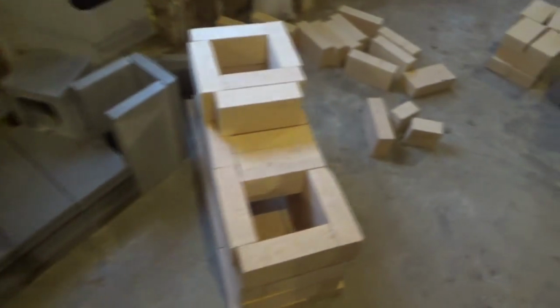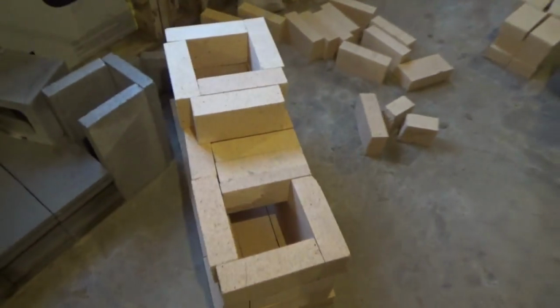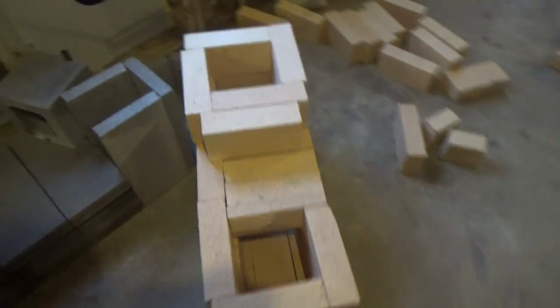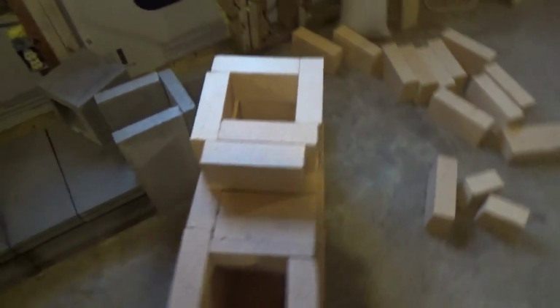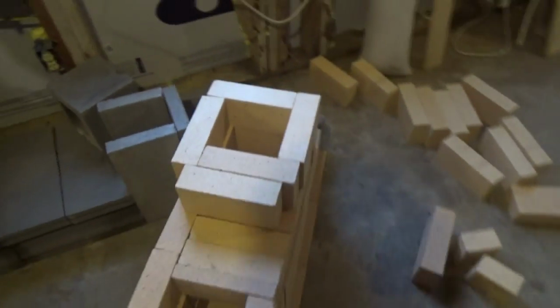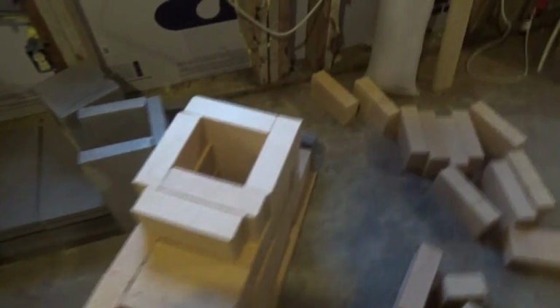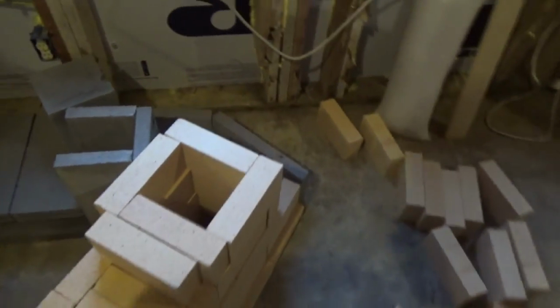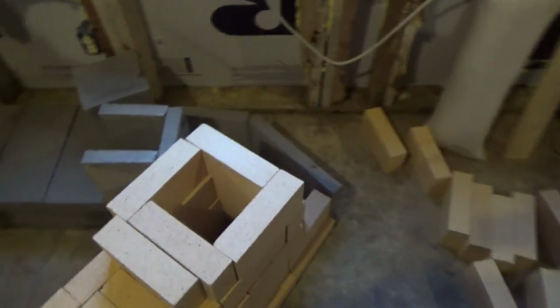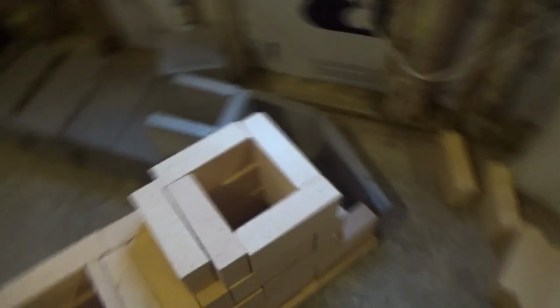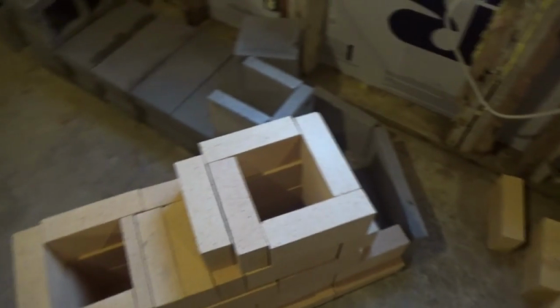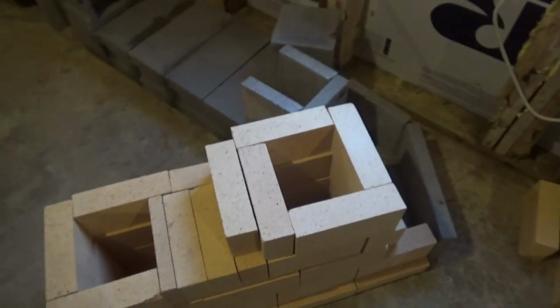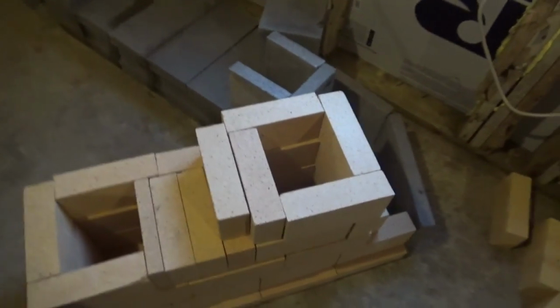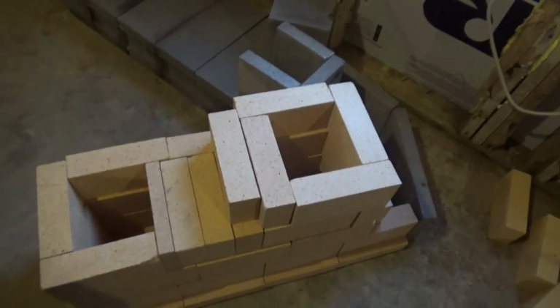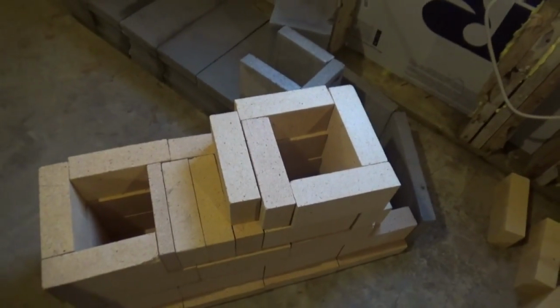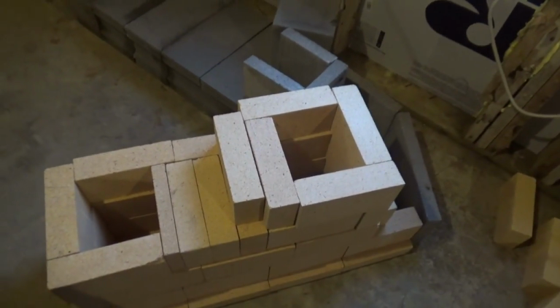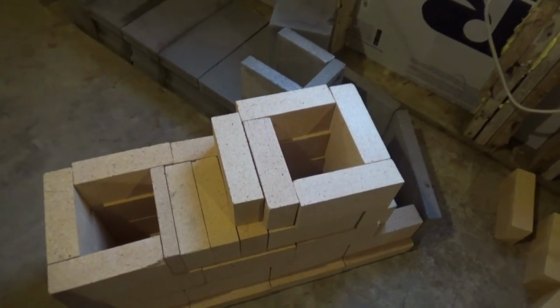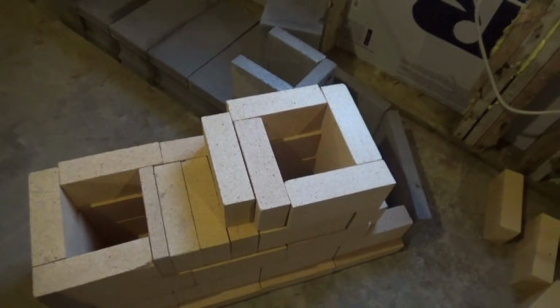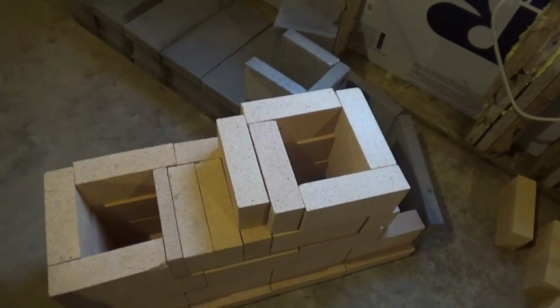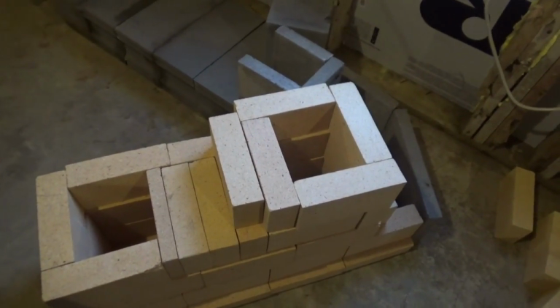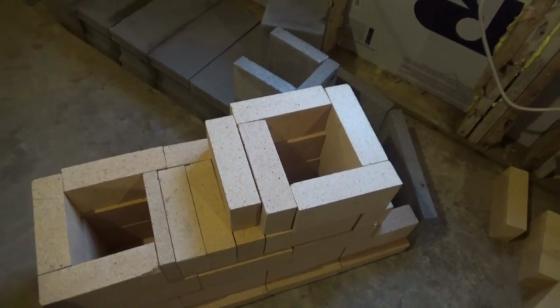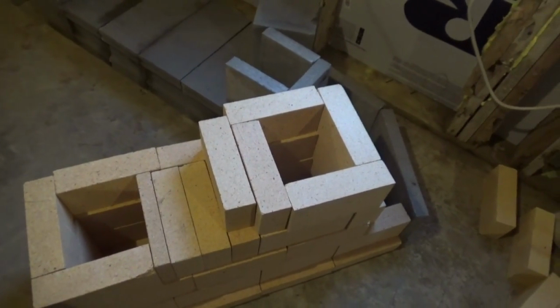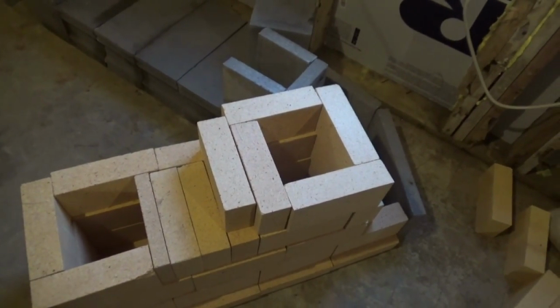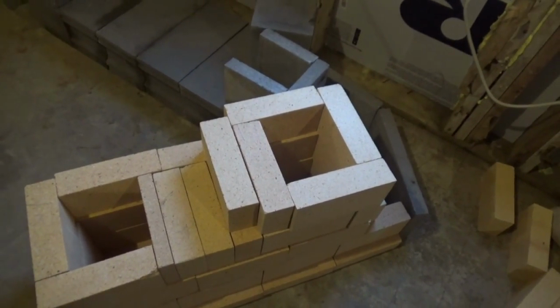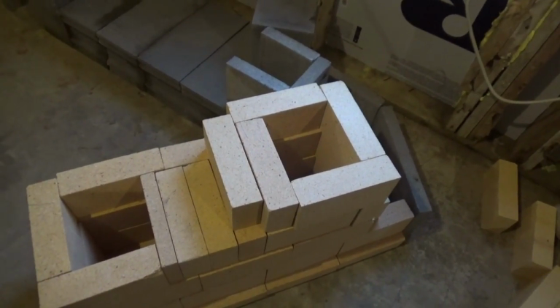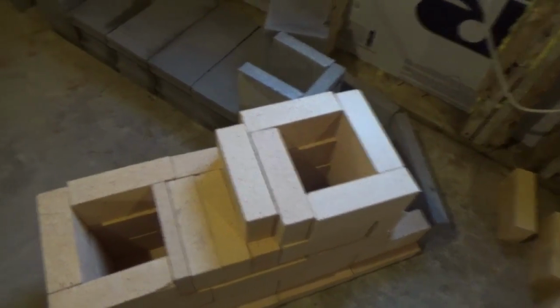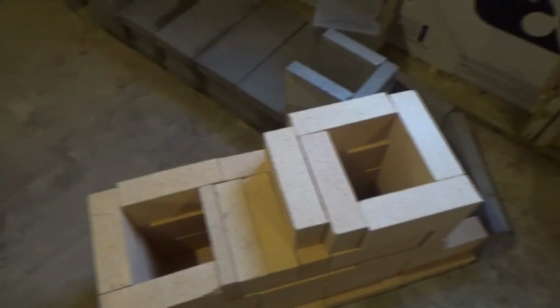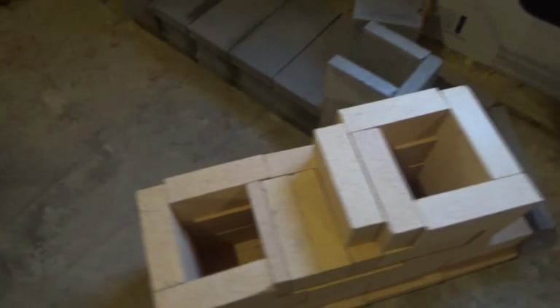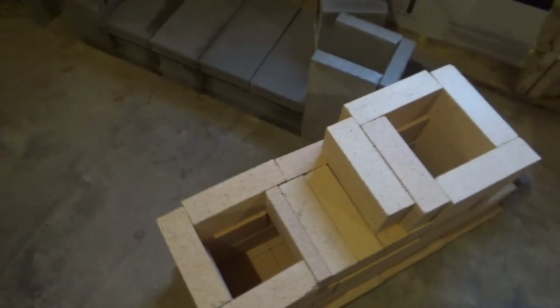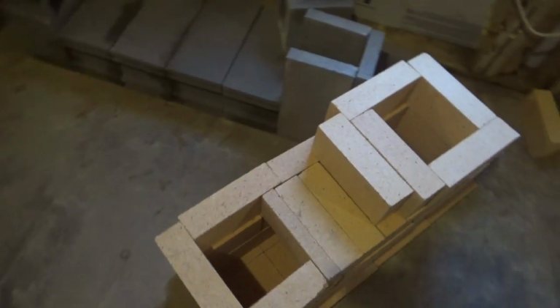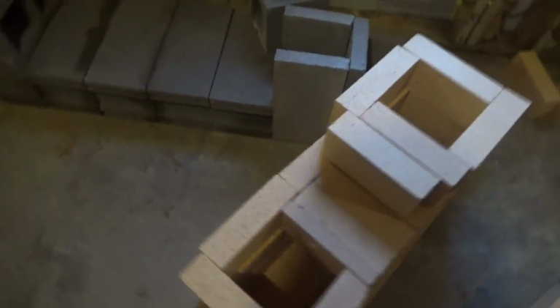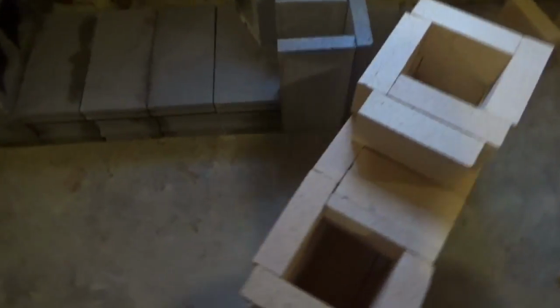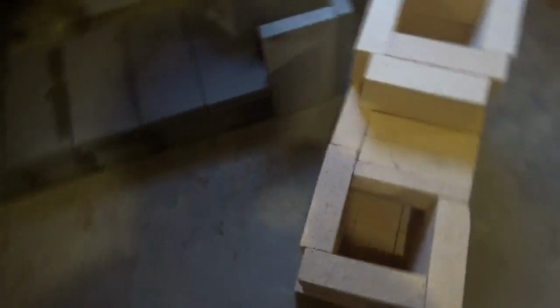This is fire brick. This is the only thing you'd want to use for something that creates hot temperatures like this. And there's a special mortar you use with it as well.